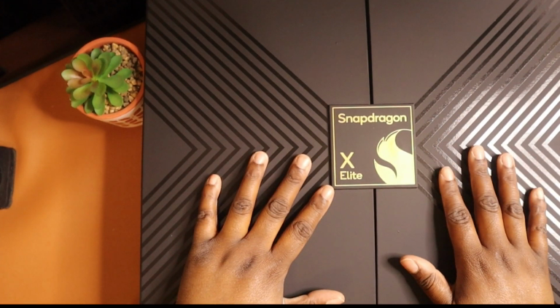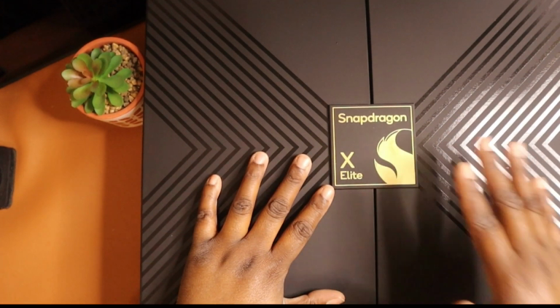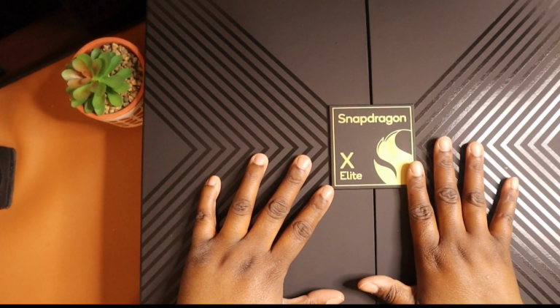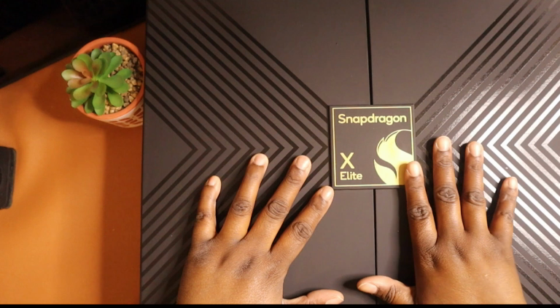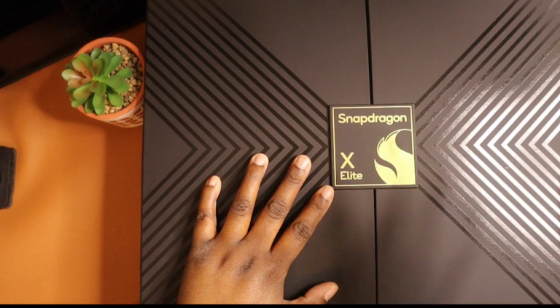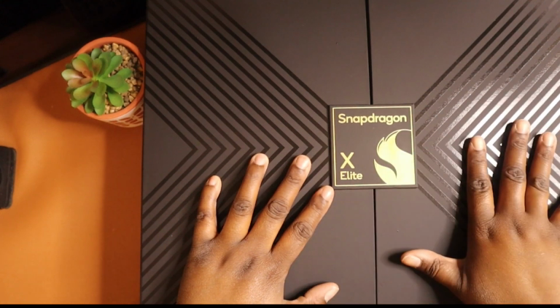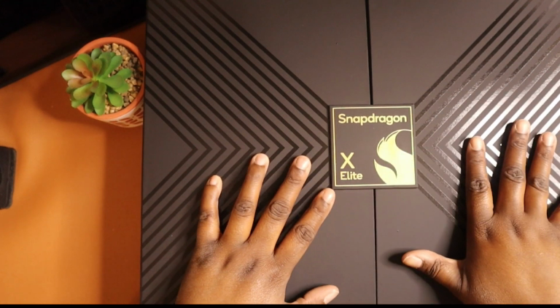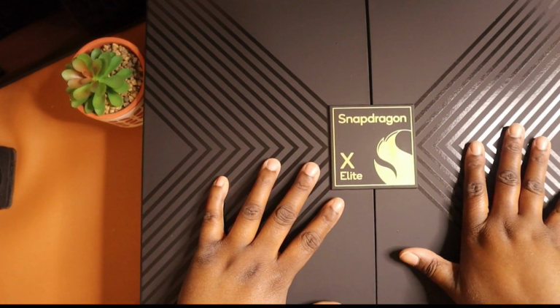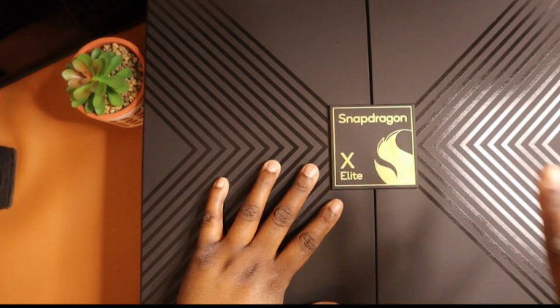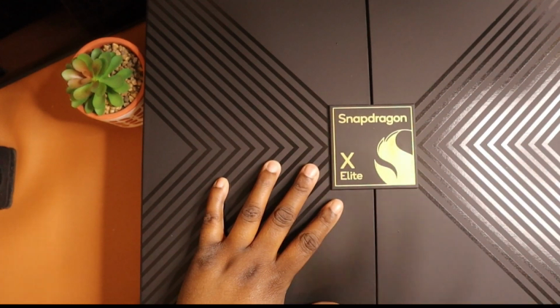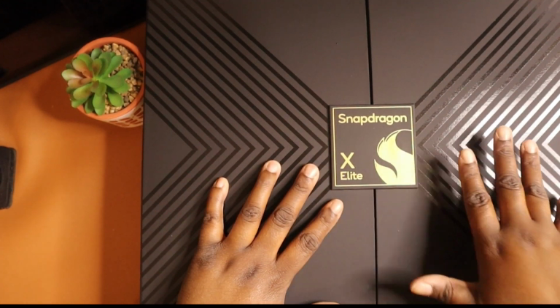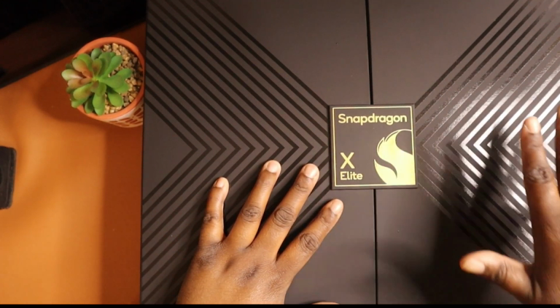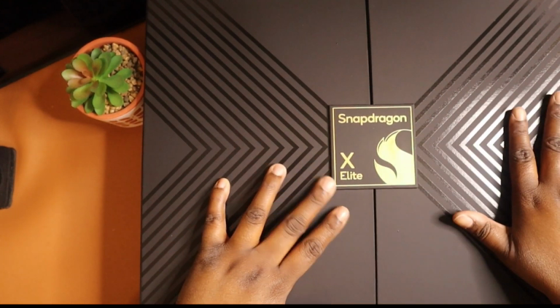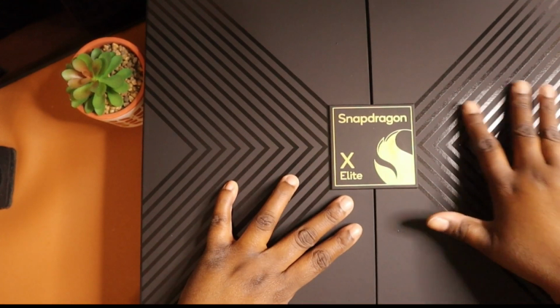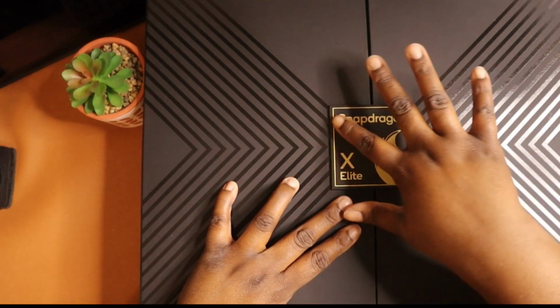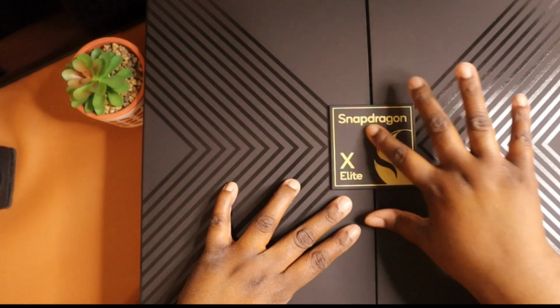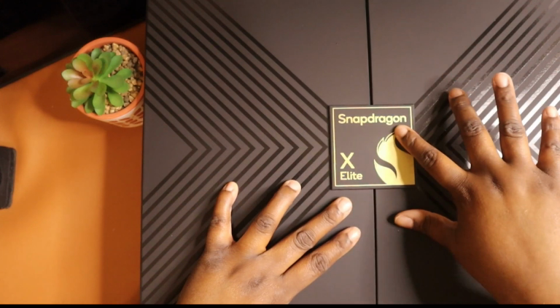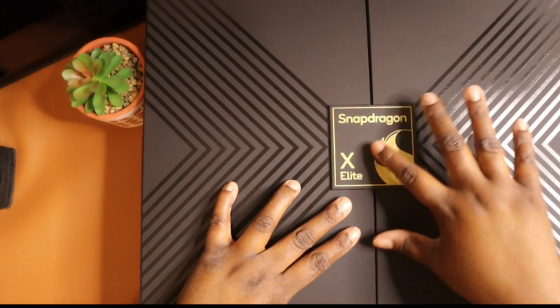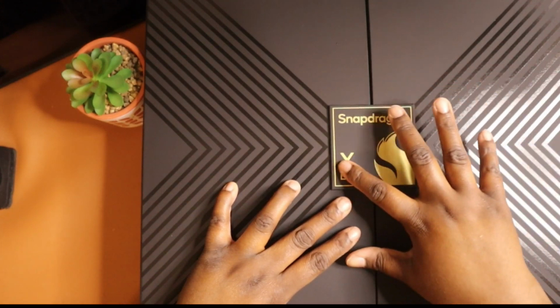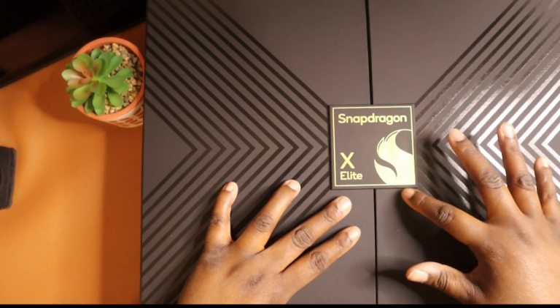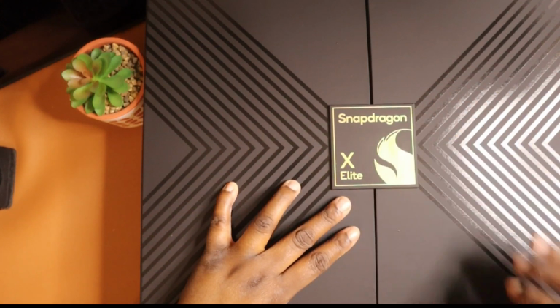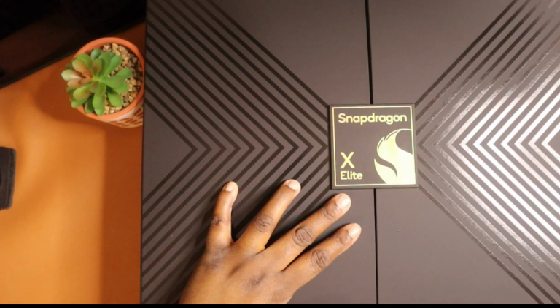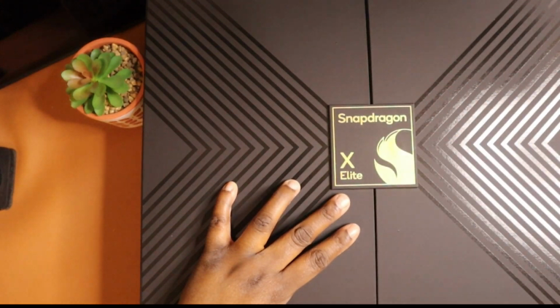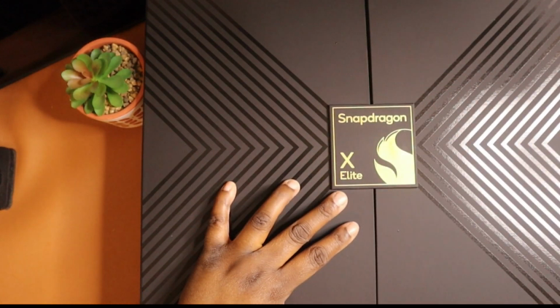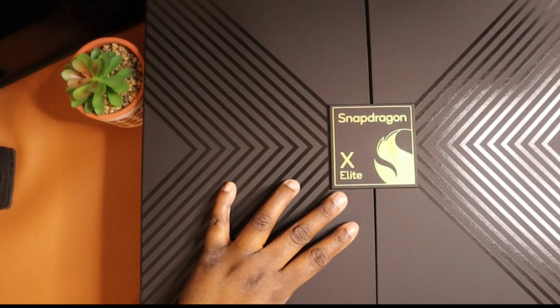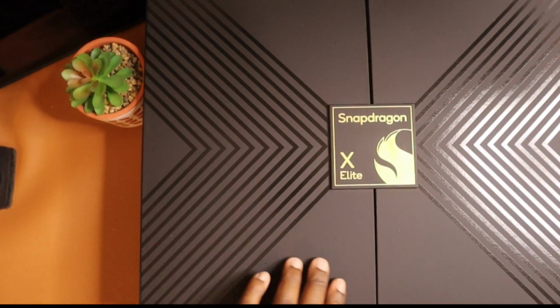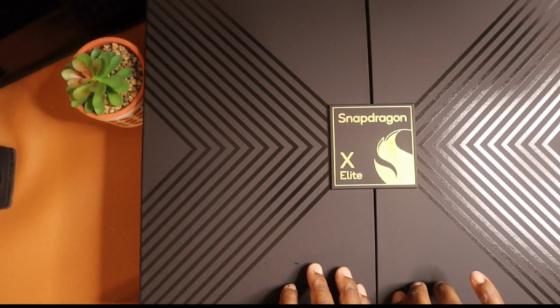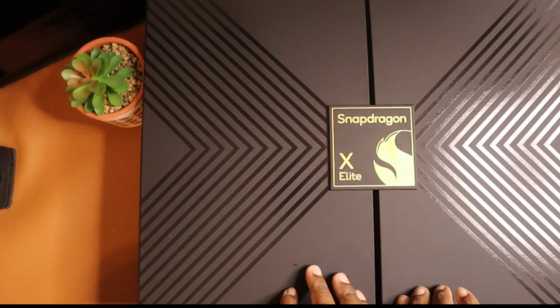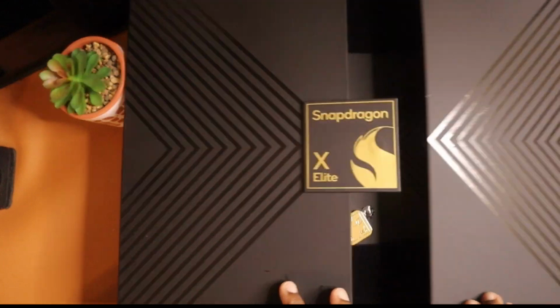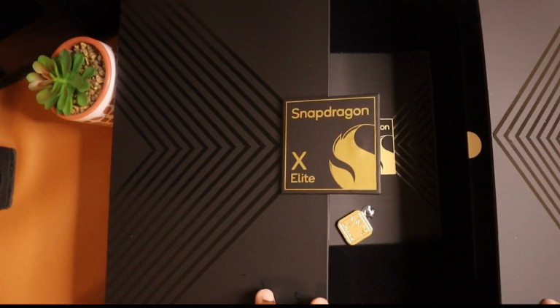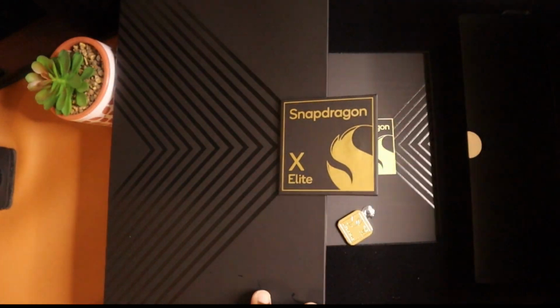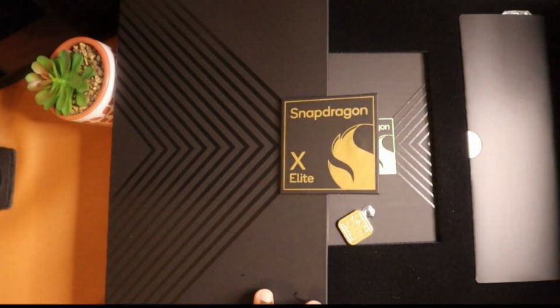I know what's in here but you don't, so we're going to unbox this together. It just says Snapdragon X Elite on the box, so let's get this bad boy open.